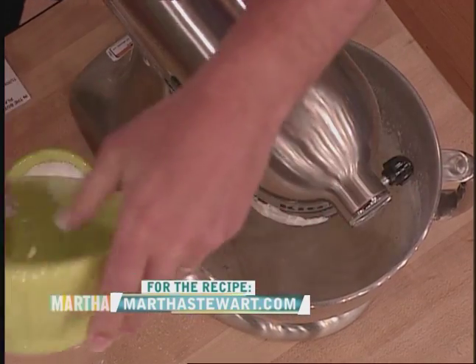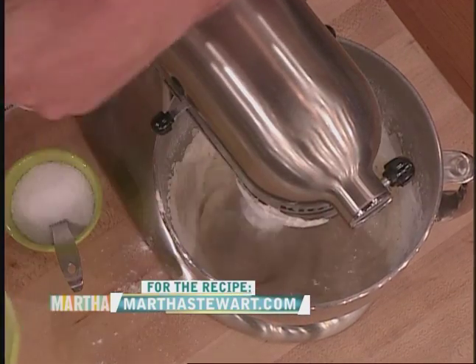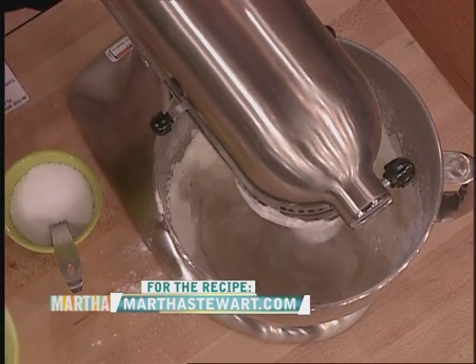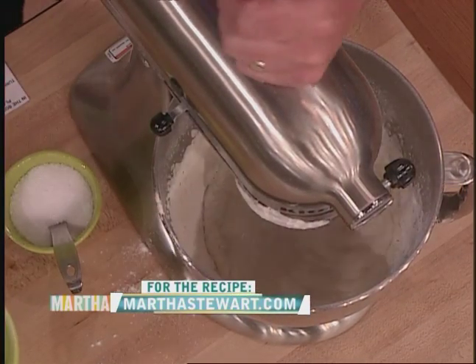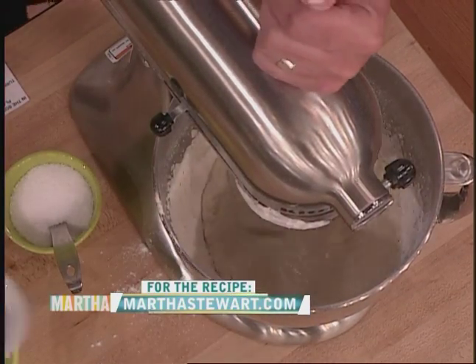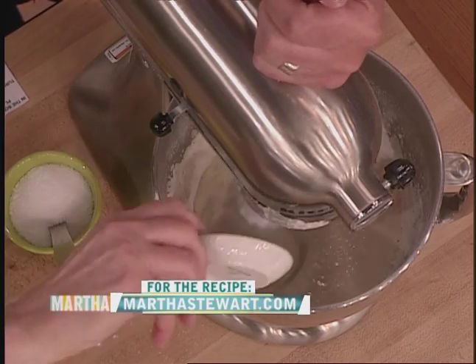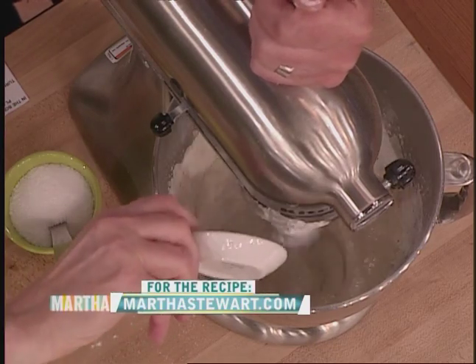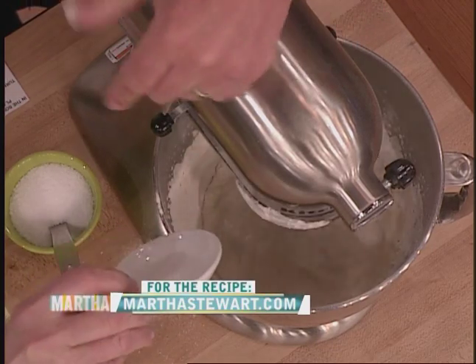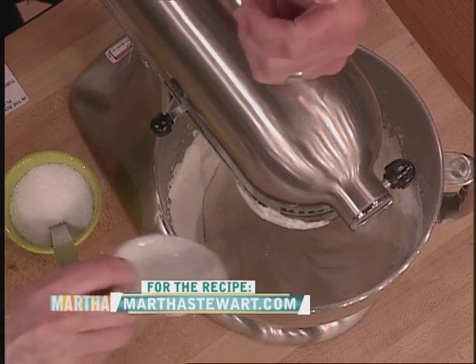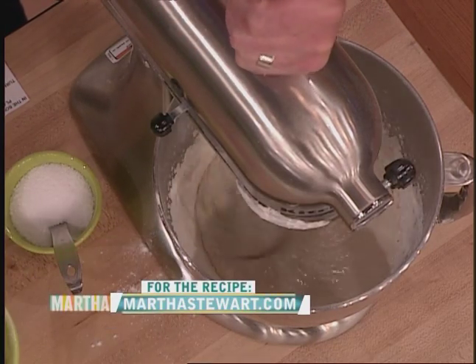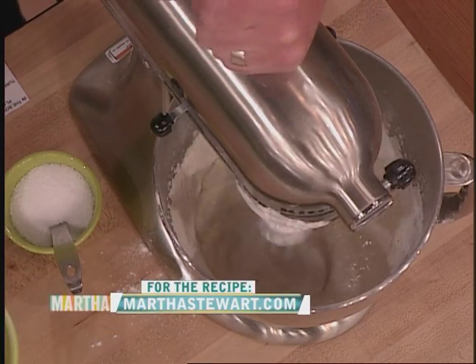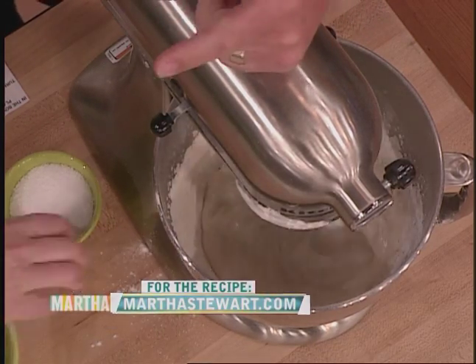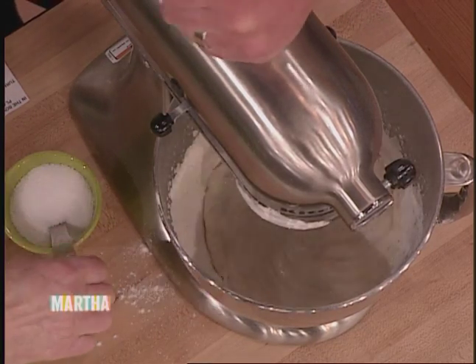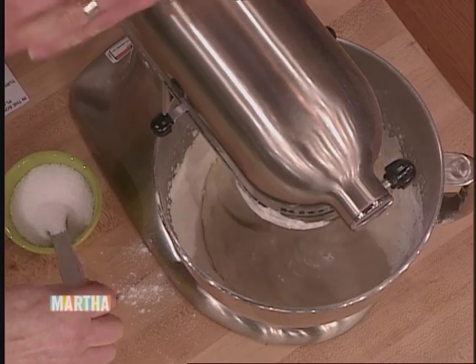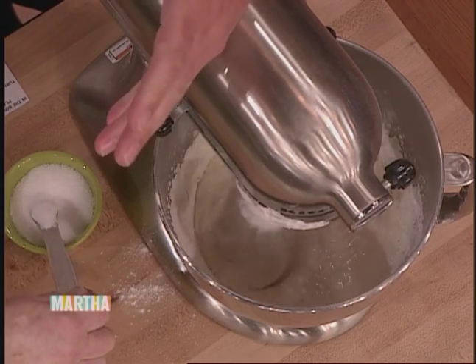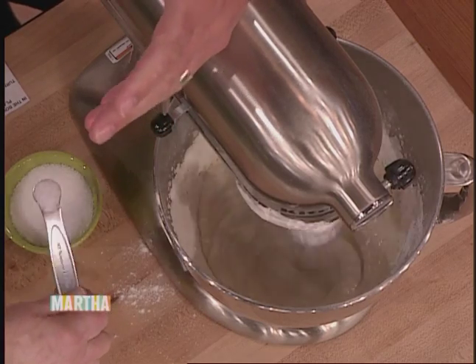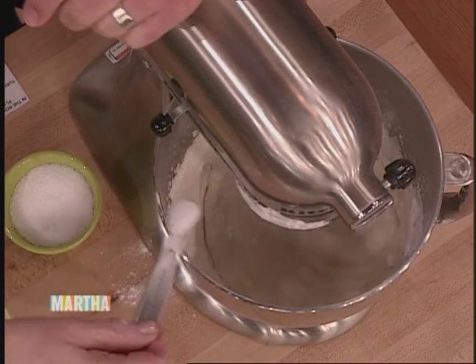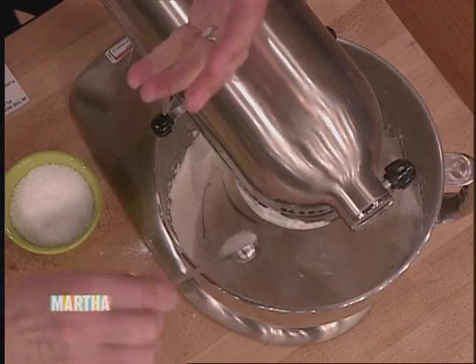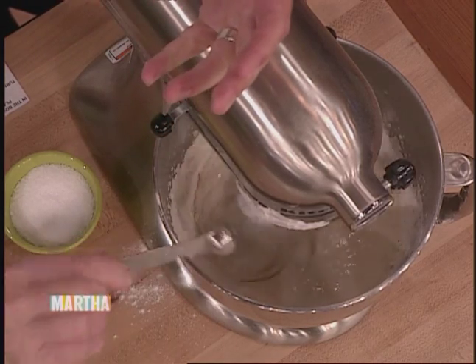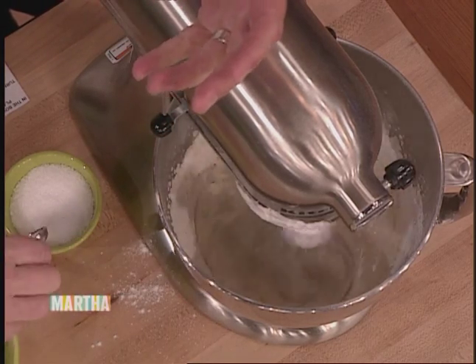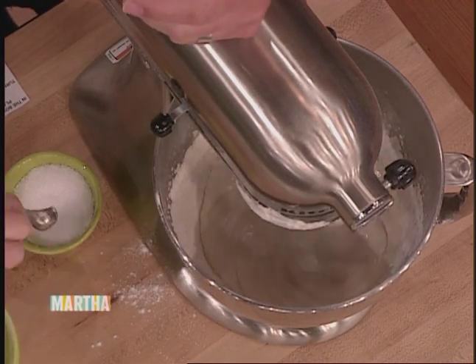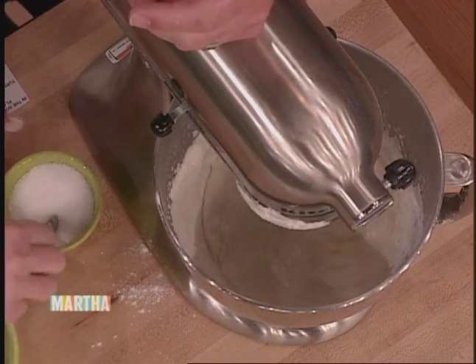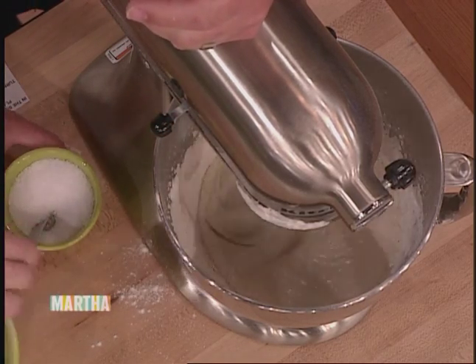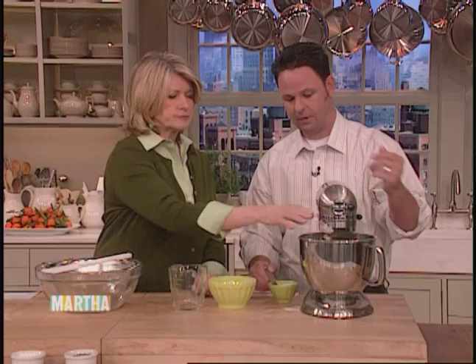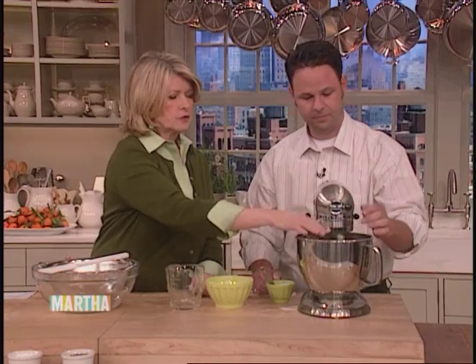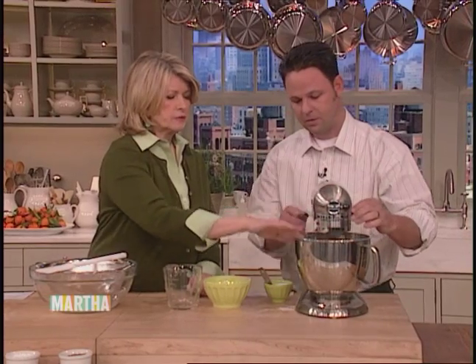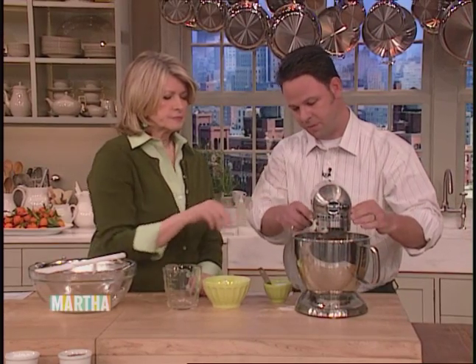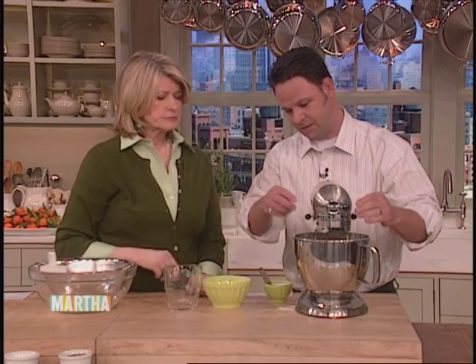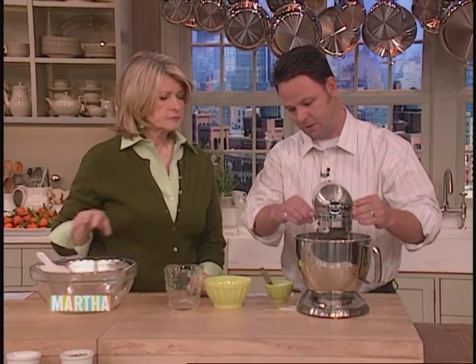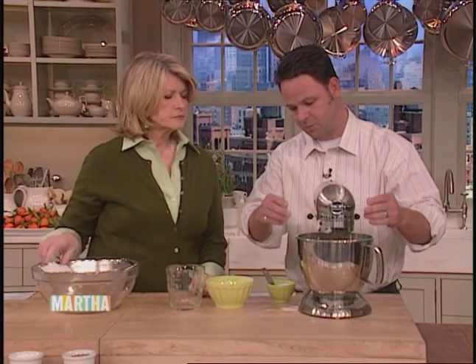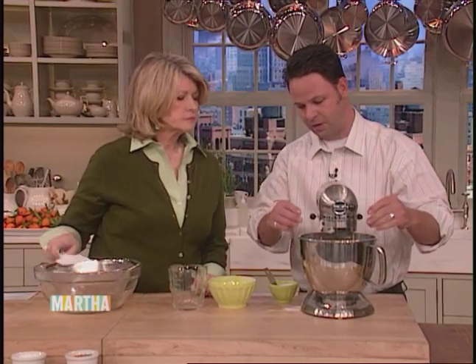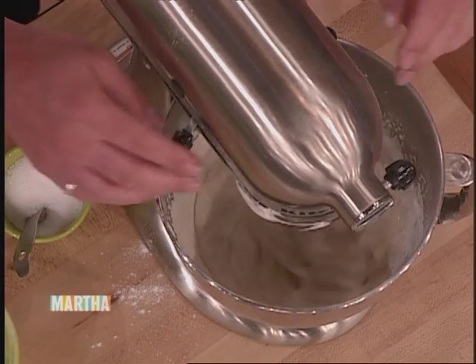Then we use a little baking soda — quarter teaspoon. That's going to rise the batter just a little bit and it'll also help to brown it nicely. And a half a teaspoon of salt. So we just mix that until we have a nice smooth texture.